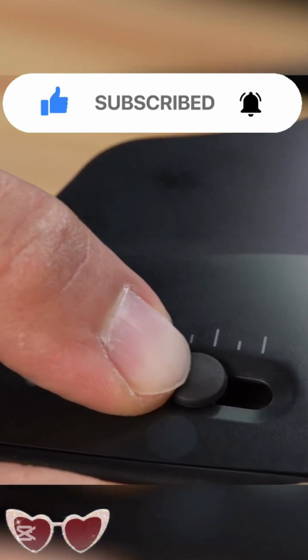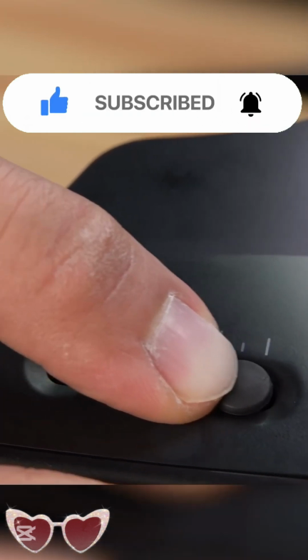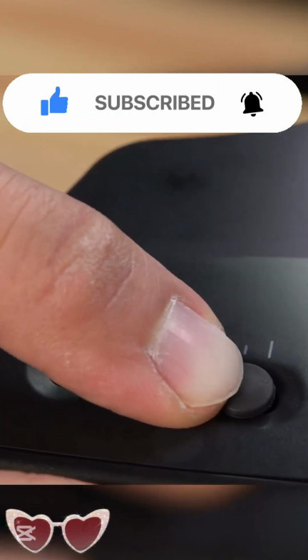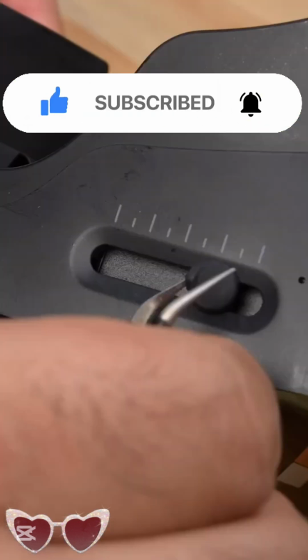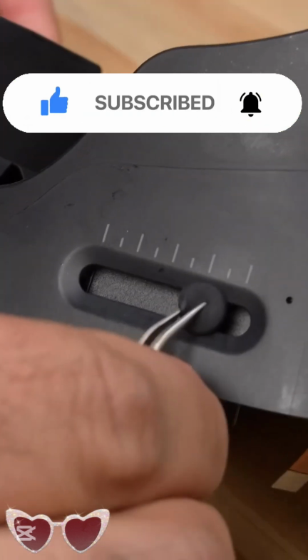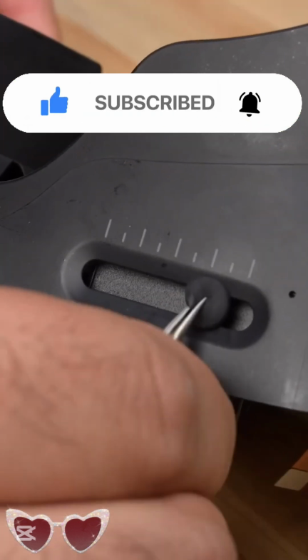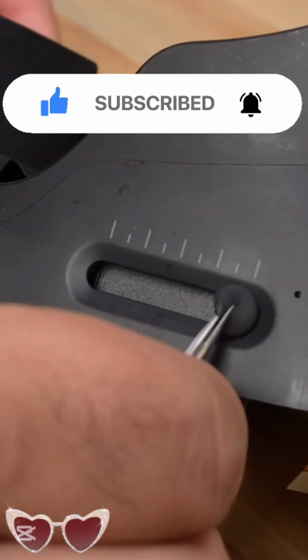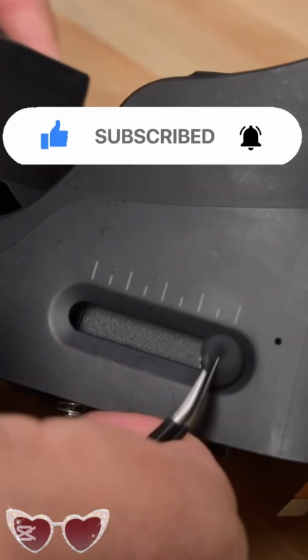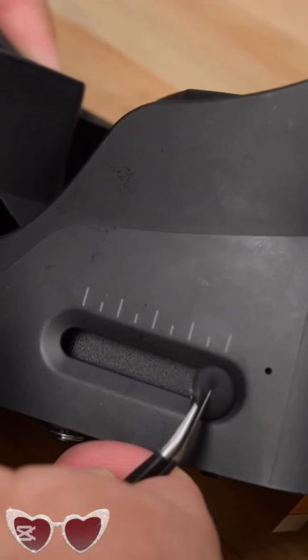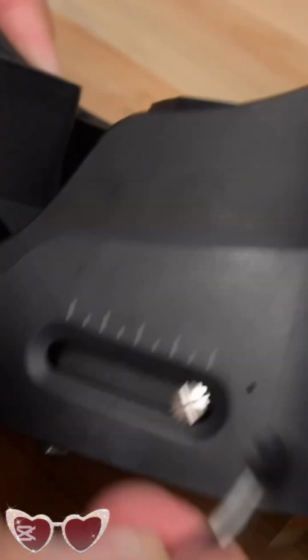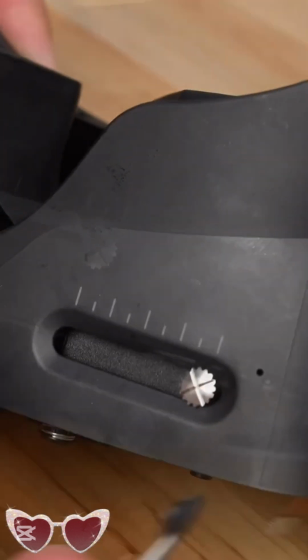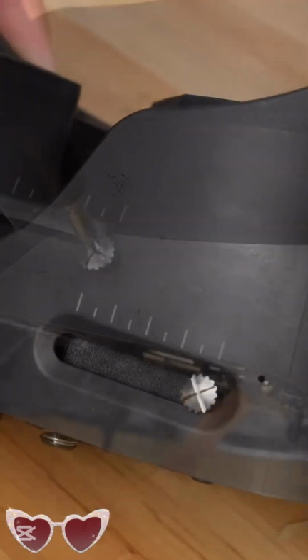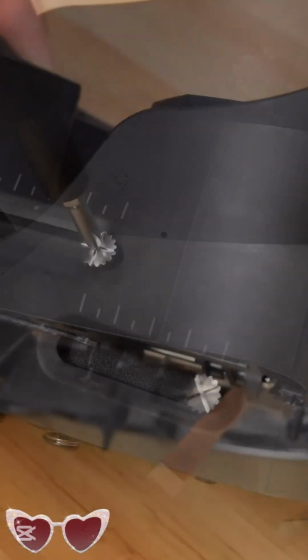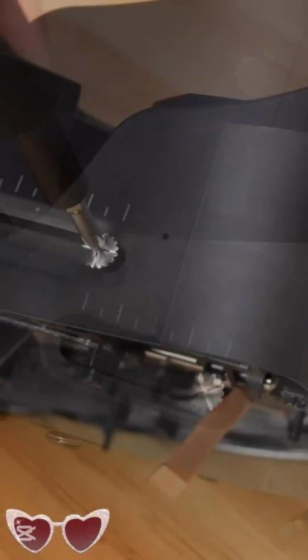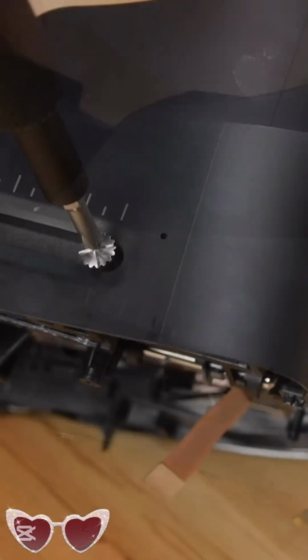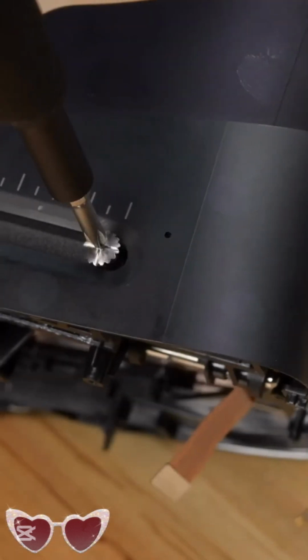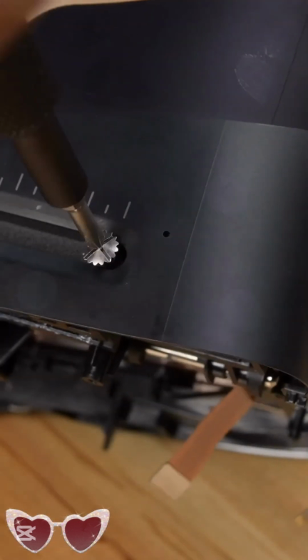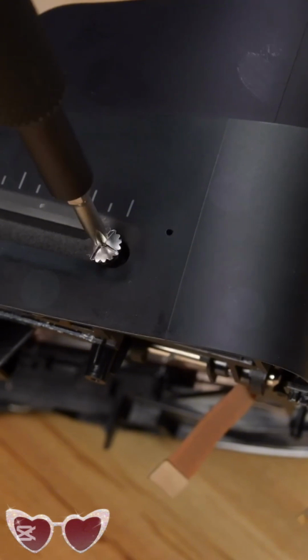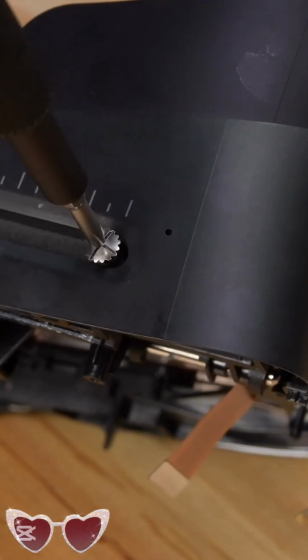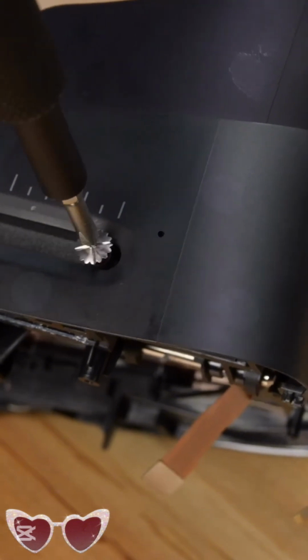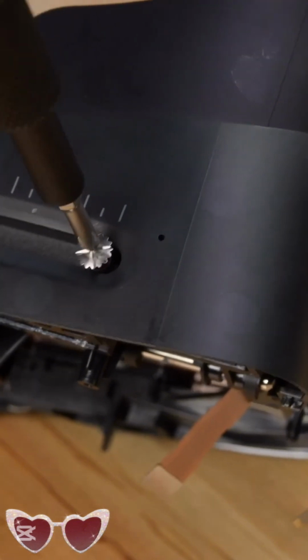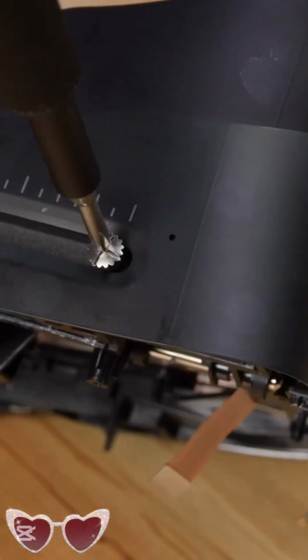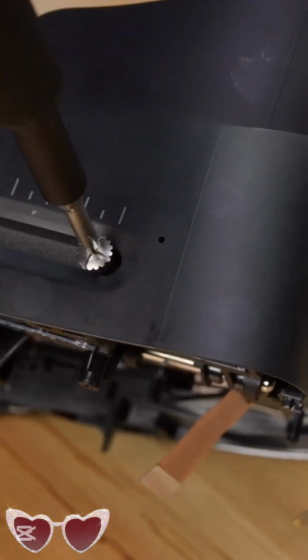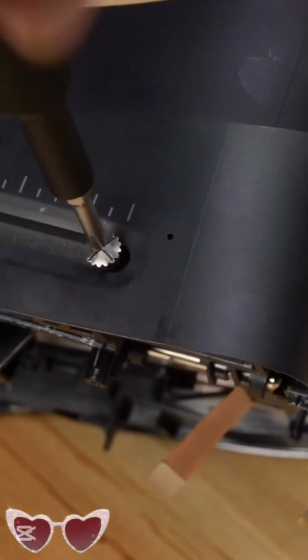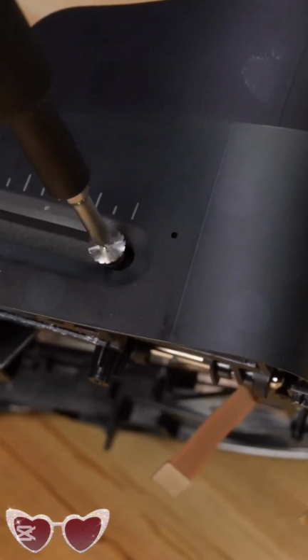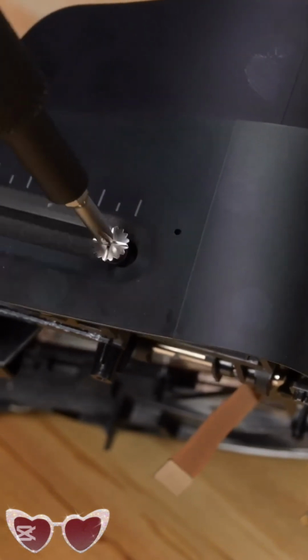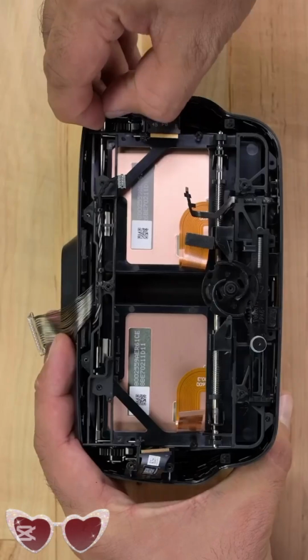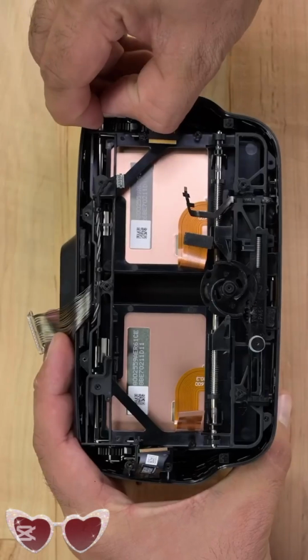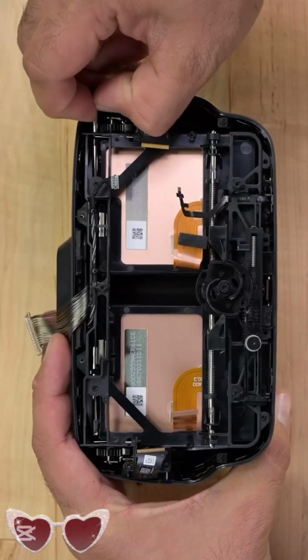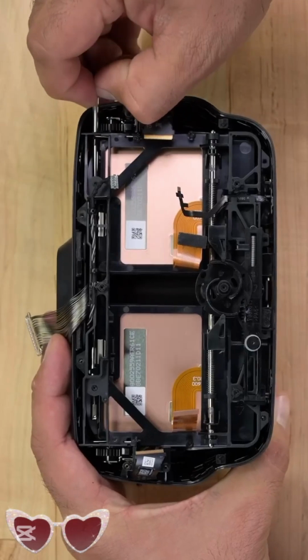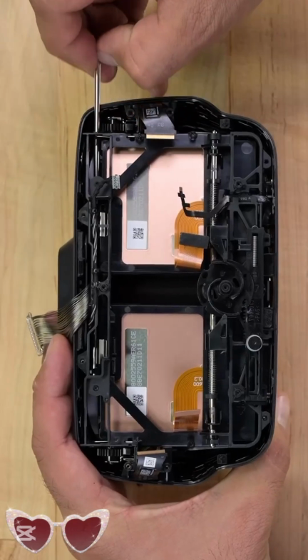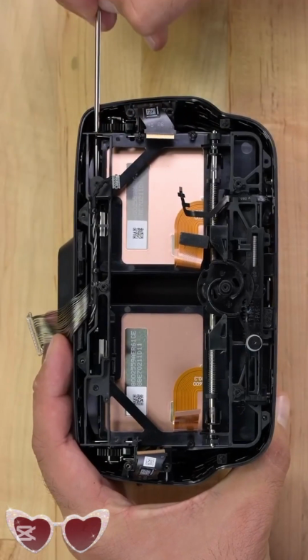Let's turn the device on its side now and take a look at the IPD adjustment tab. Thanks to our repair guide, I also know that there's a screw hiding under here, so let's go ahead and remove that before going any further.